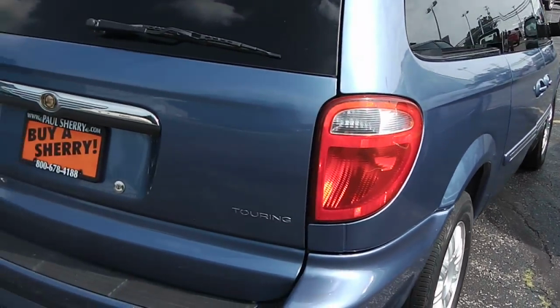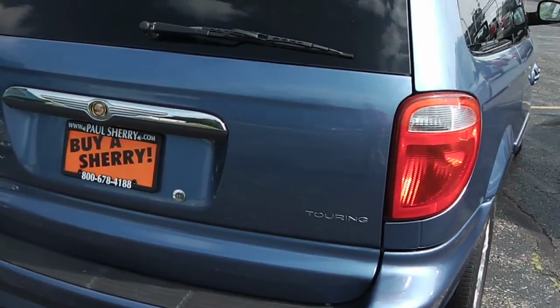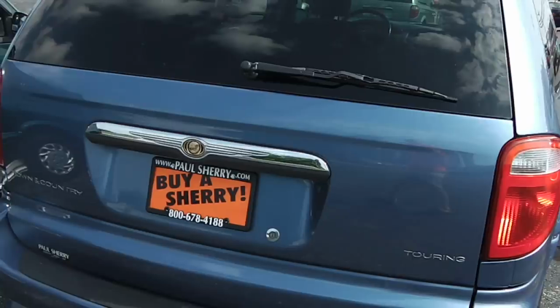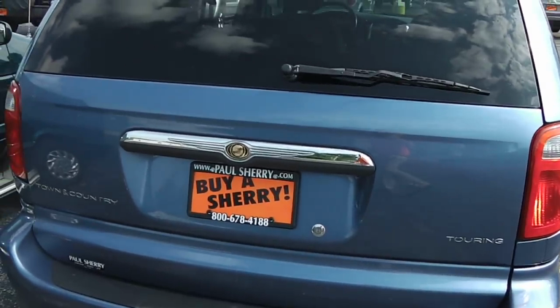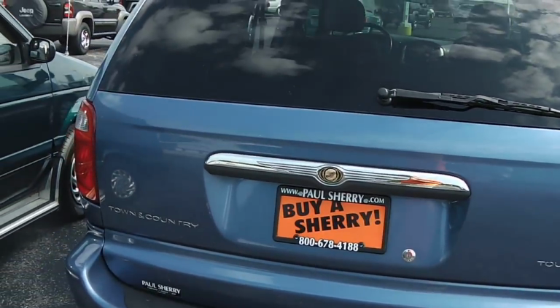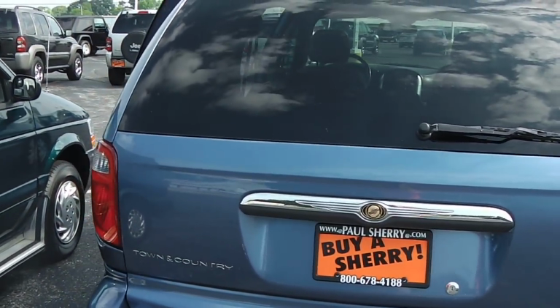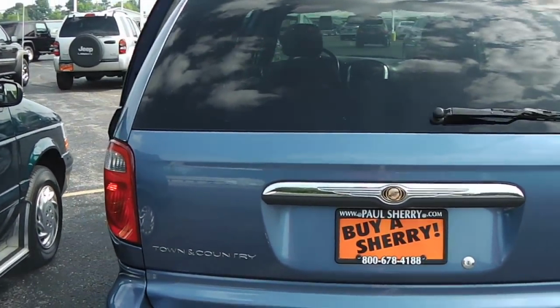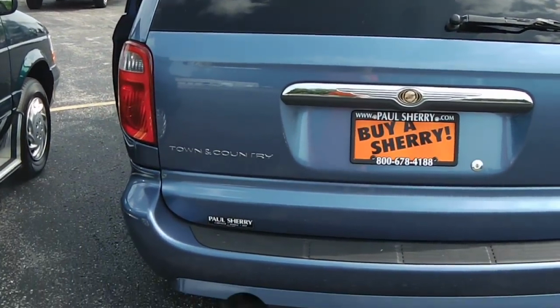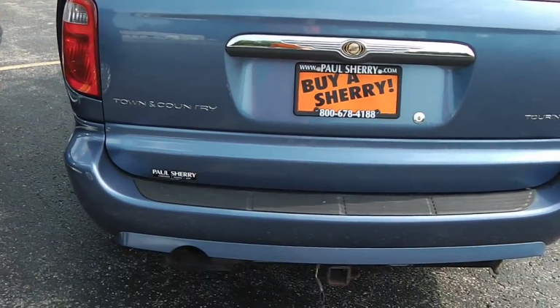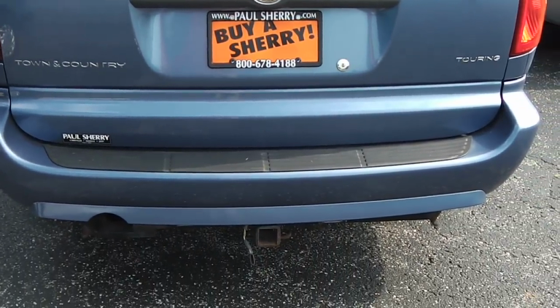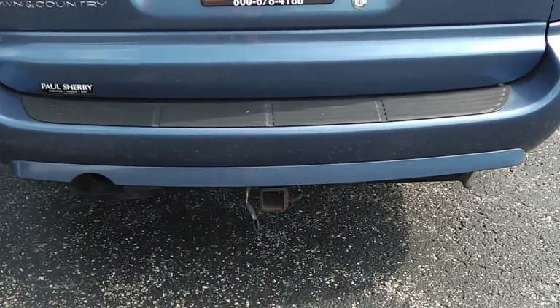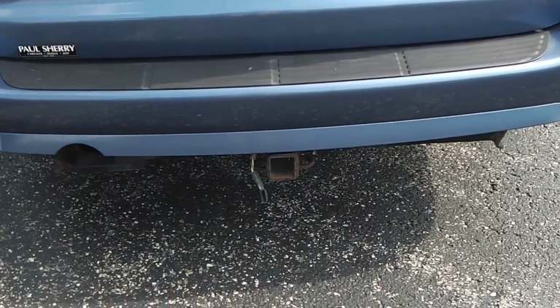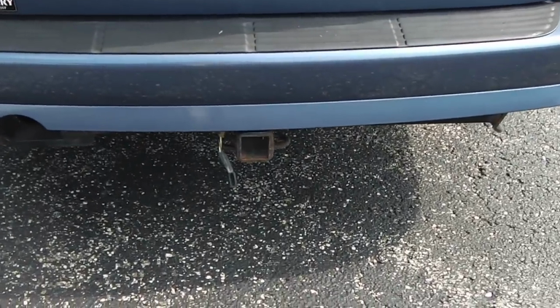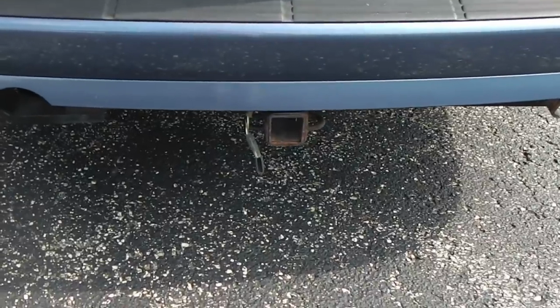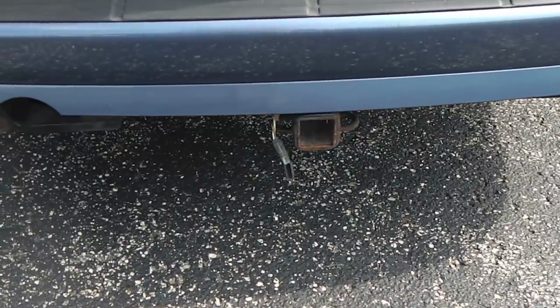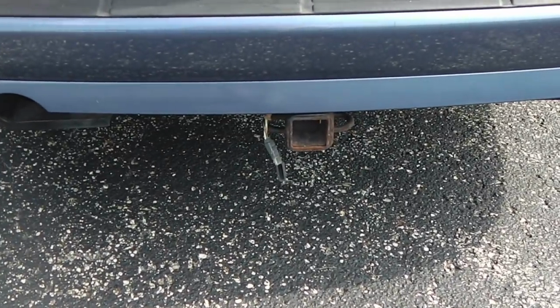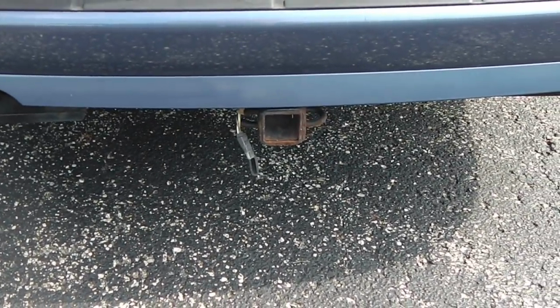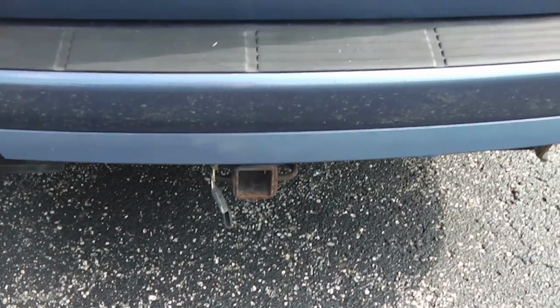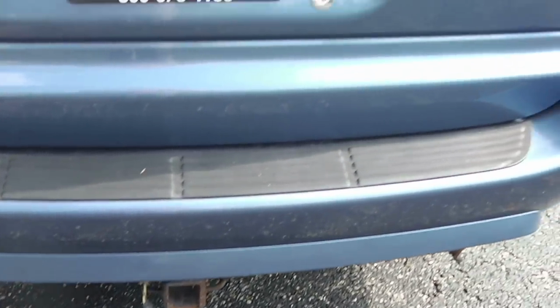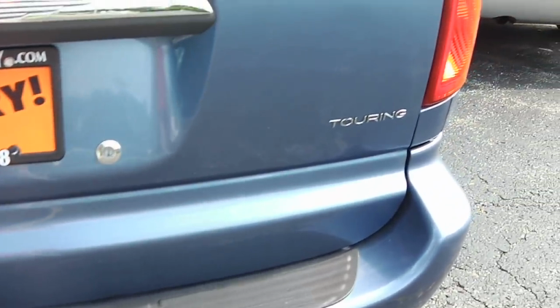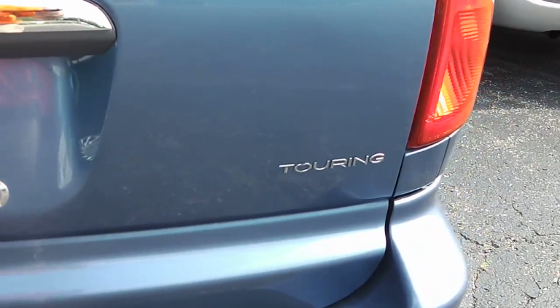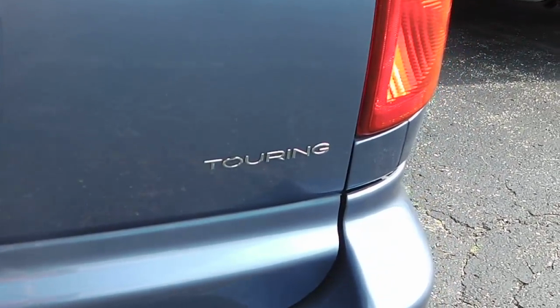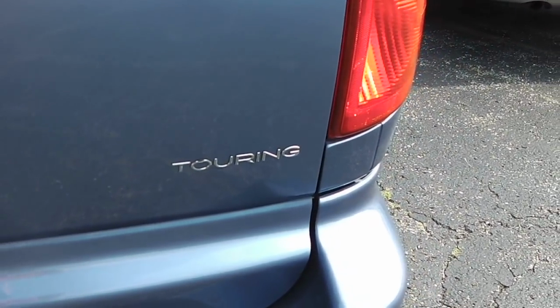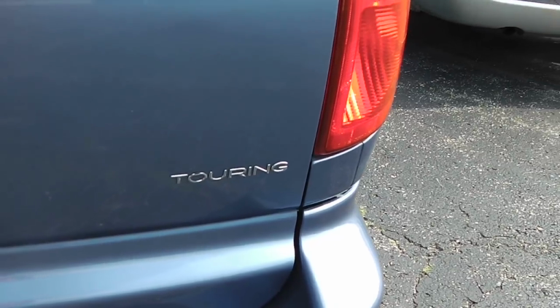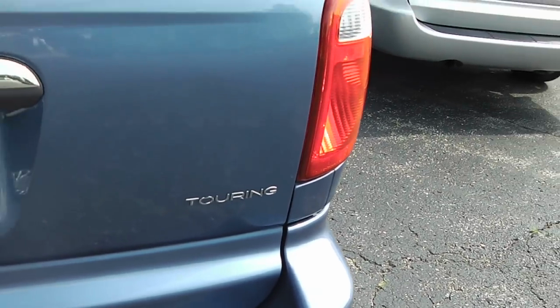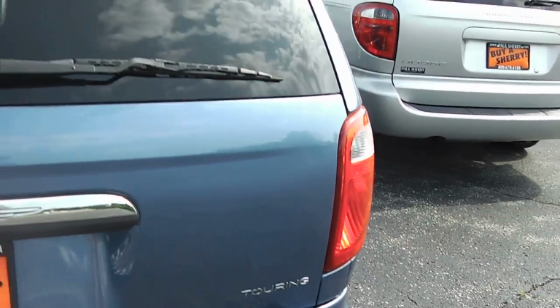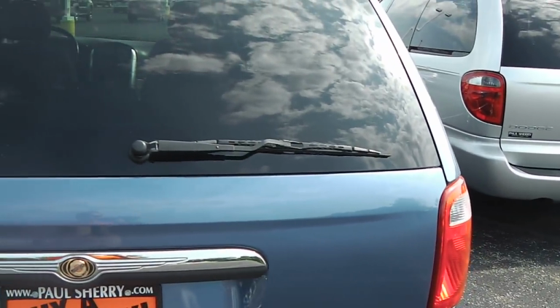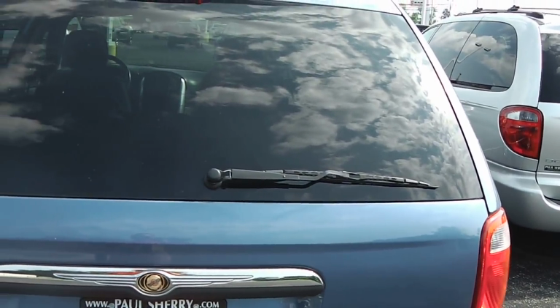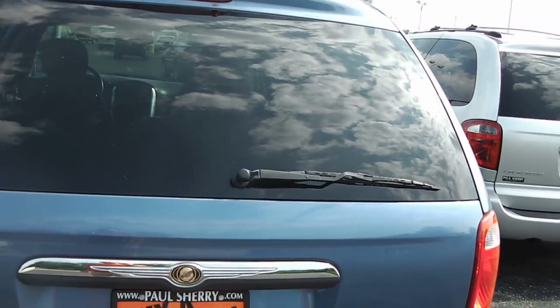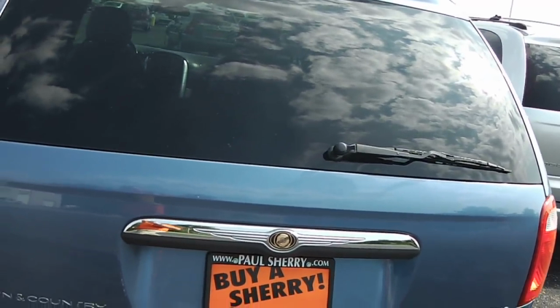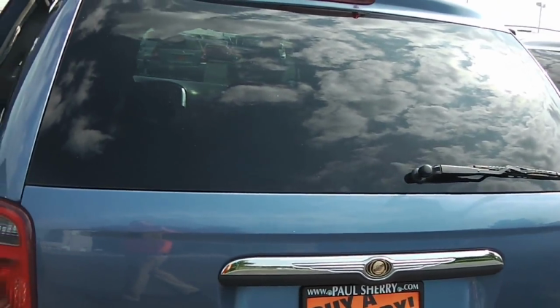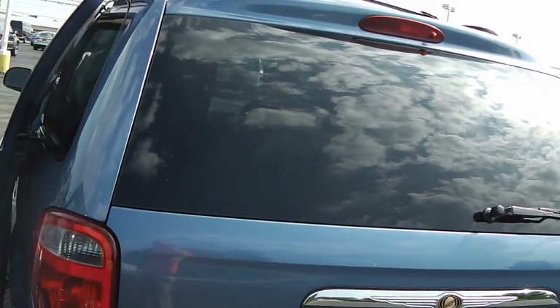Coming across the back here, you can see it's in the same condition. It does have your tow package already installed for you. You can see it is the Touring — just a very nice, very clean vehicle.